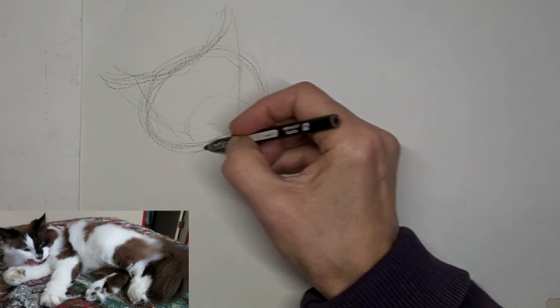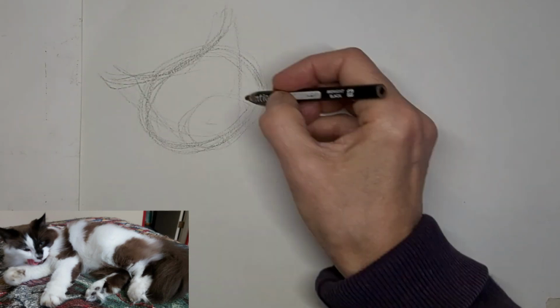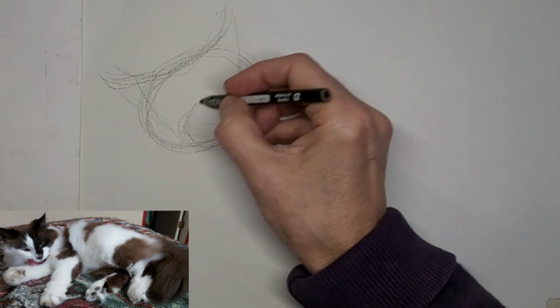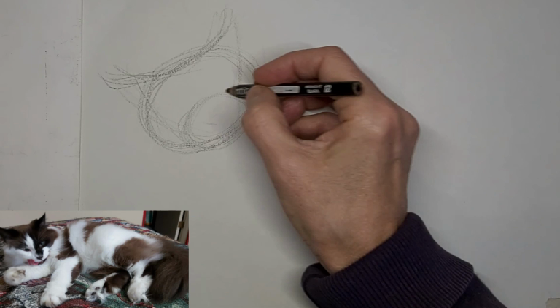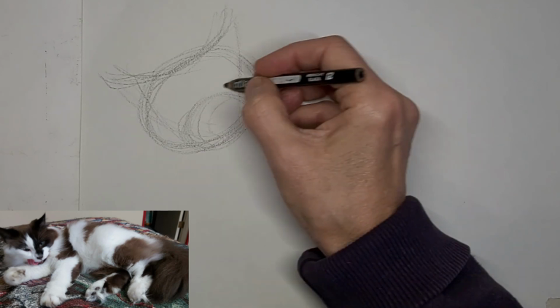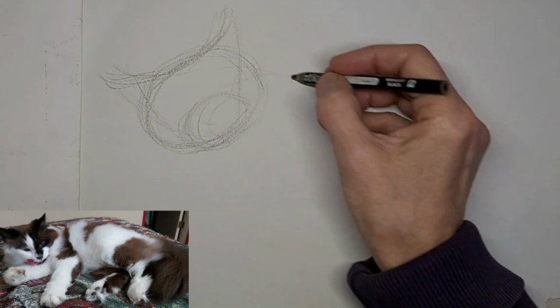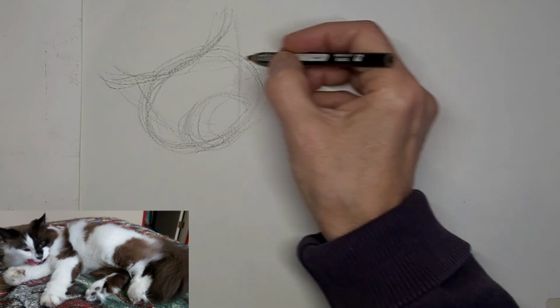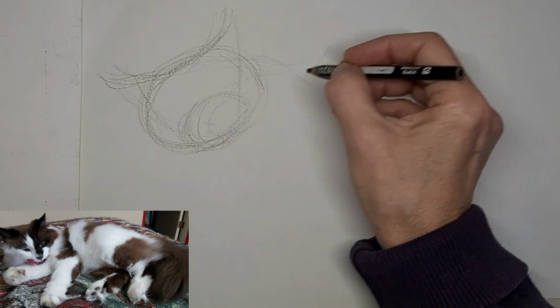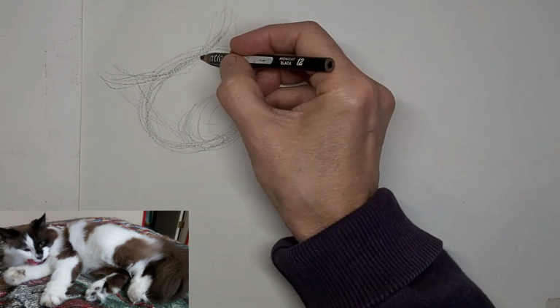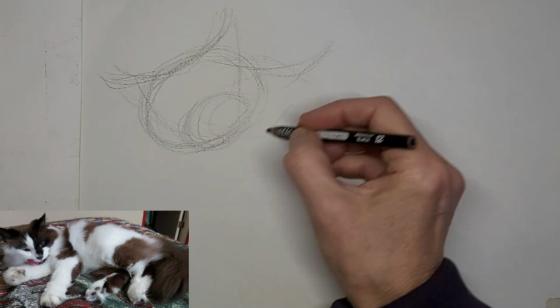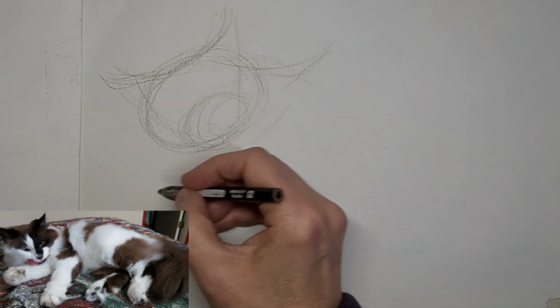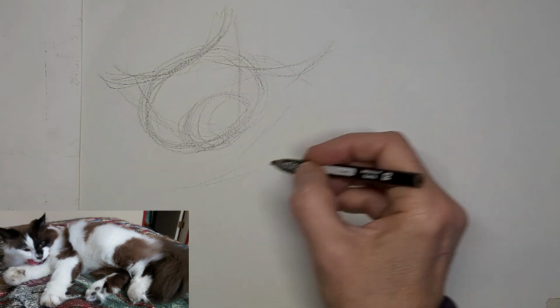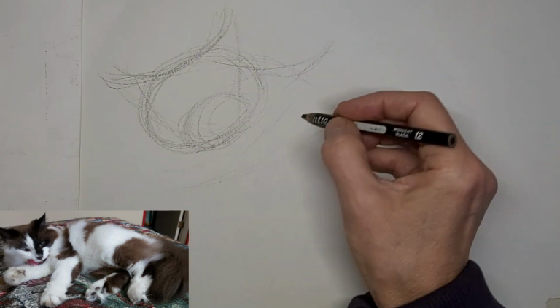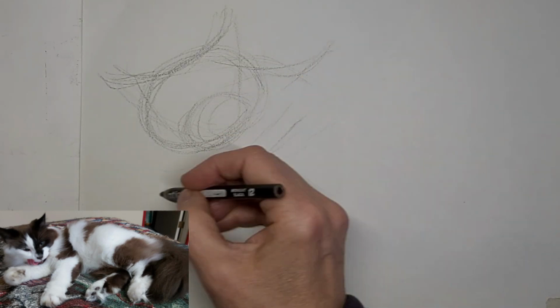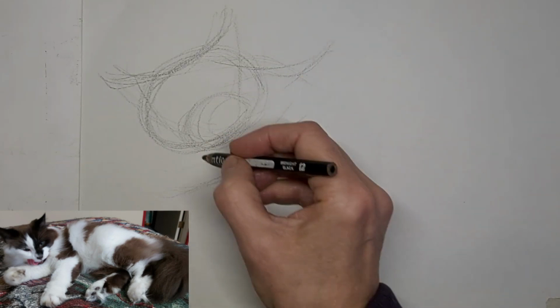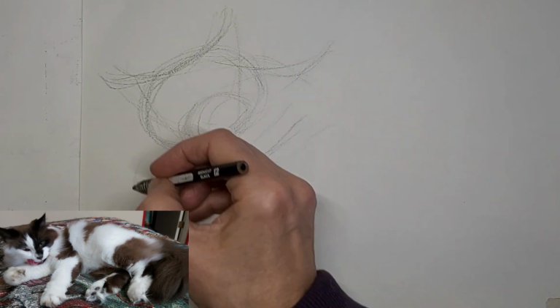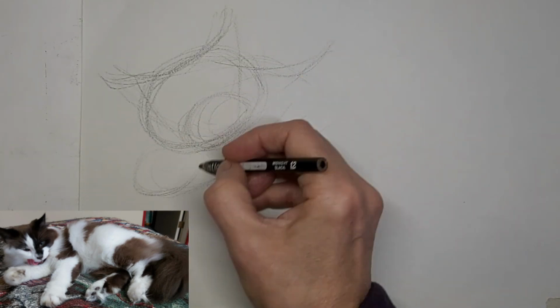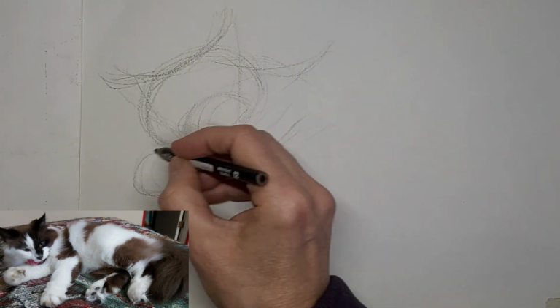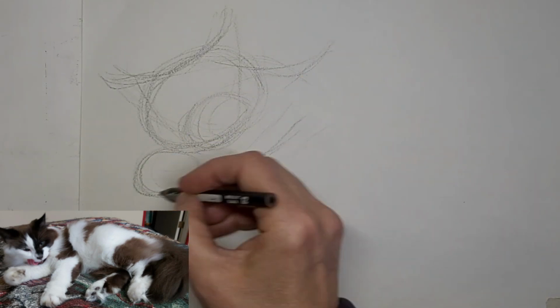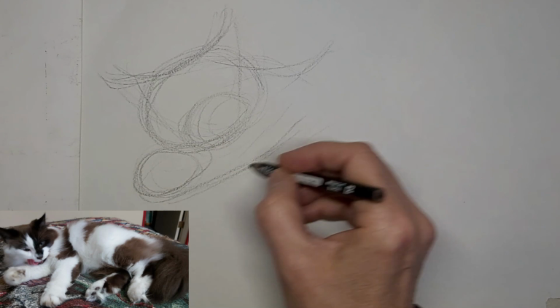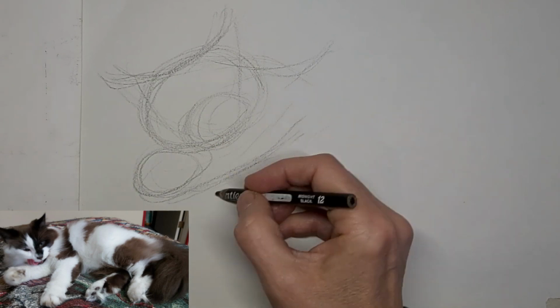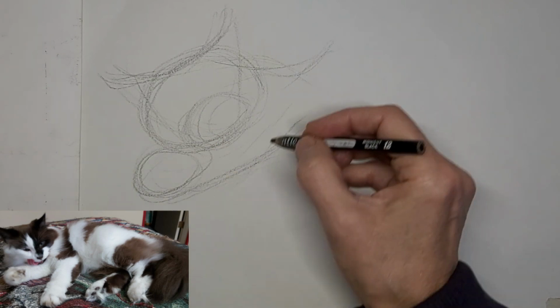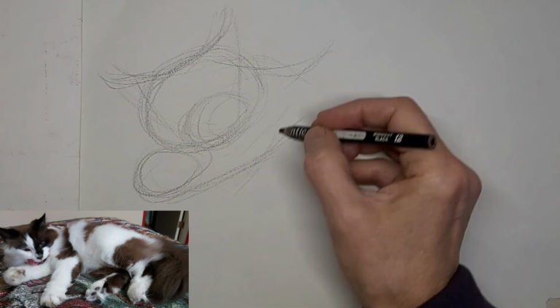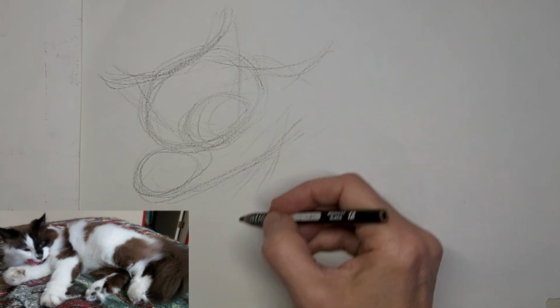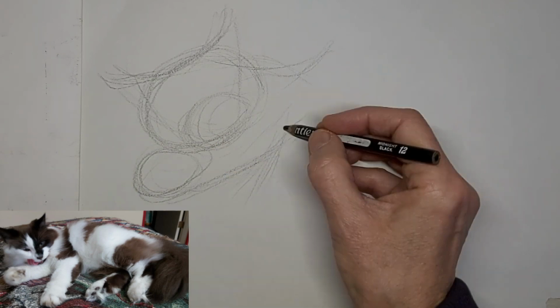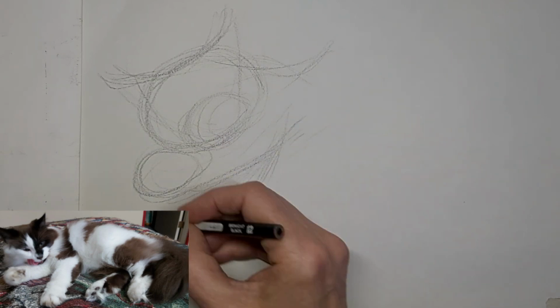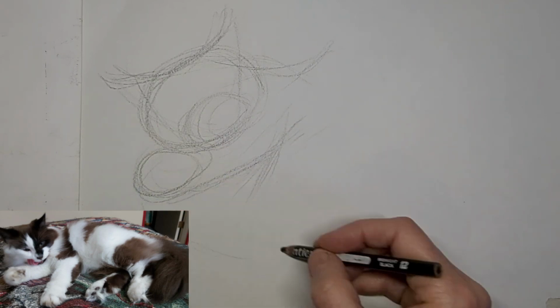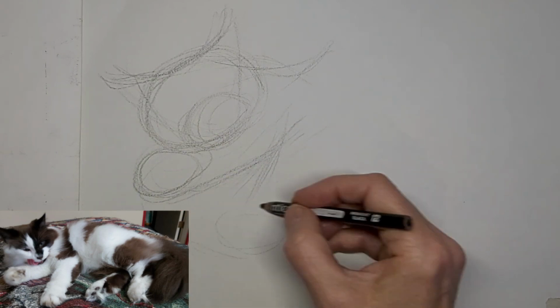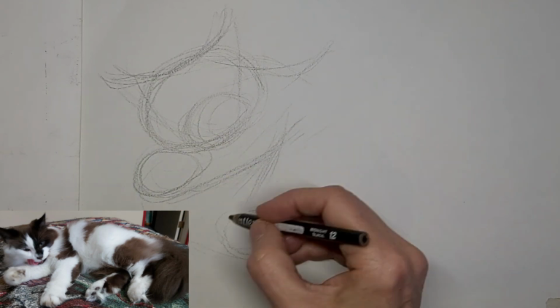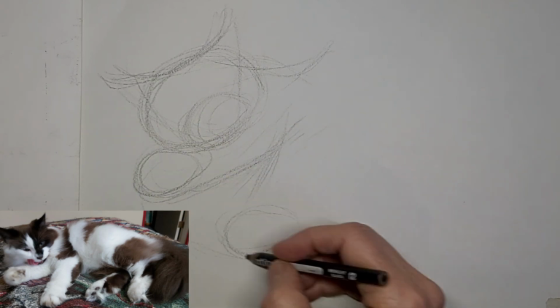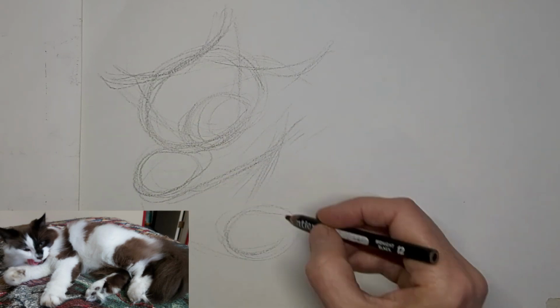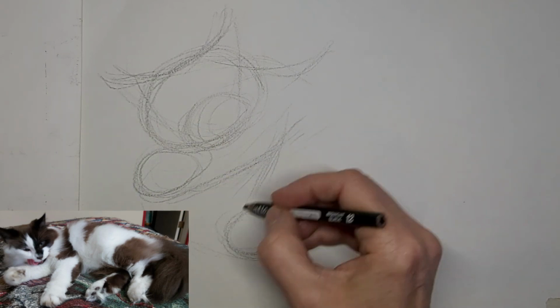I'm just kind of mapping in her shapes here. I'm going to show you how to do a patched cat — a bi-color tuxedo.